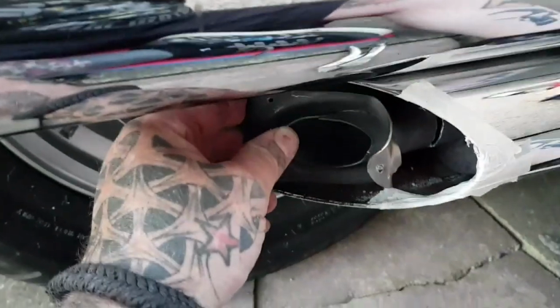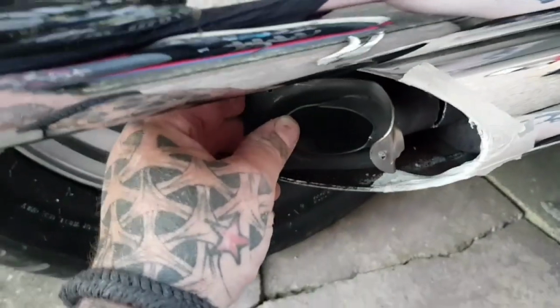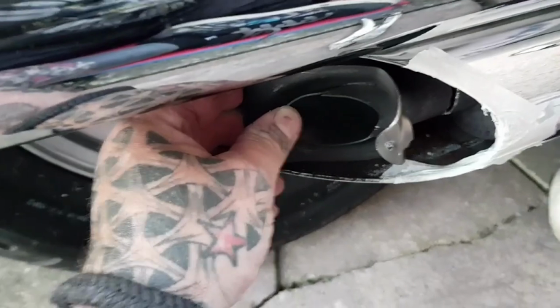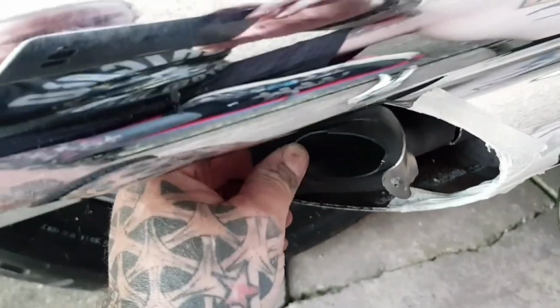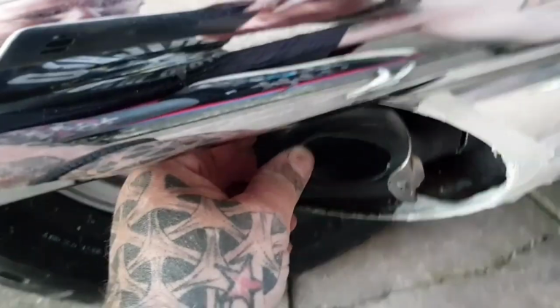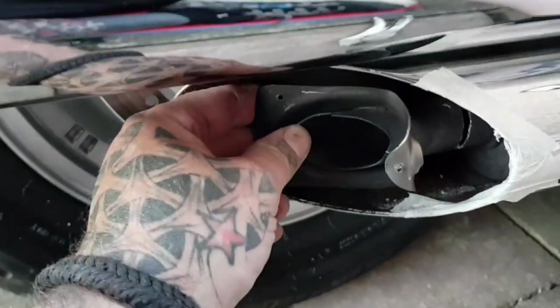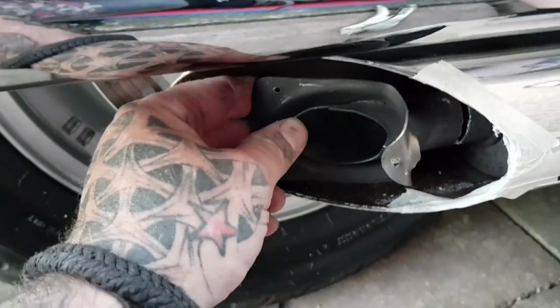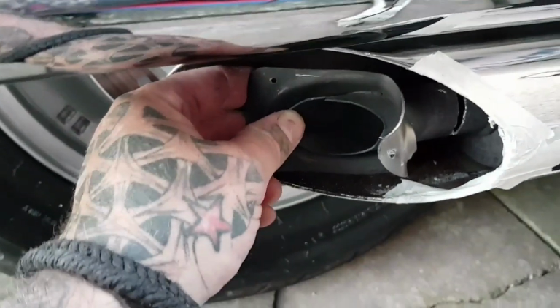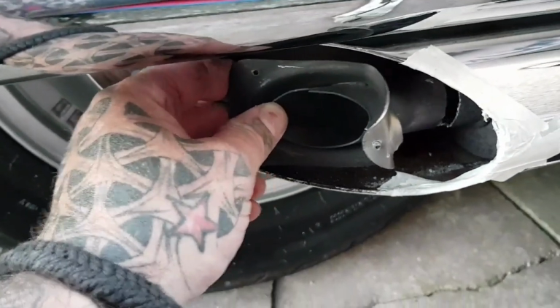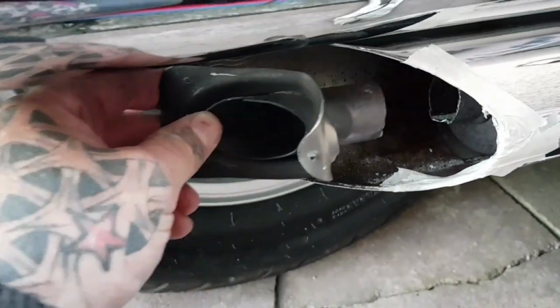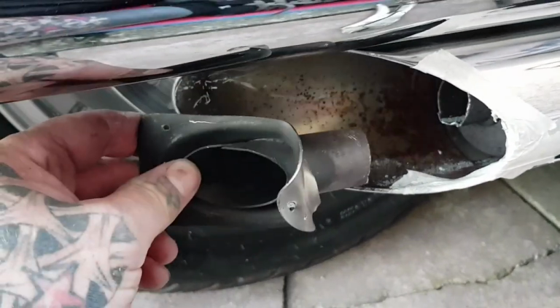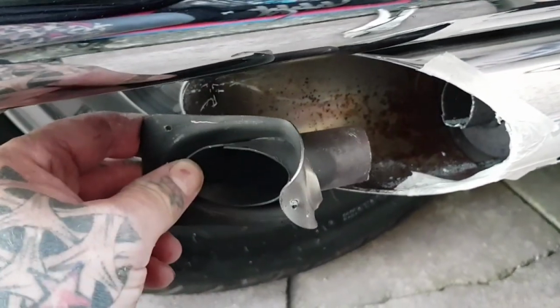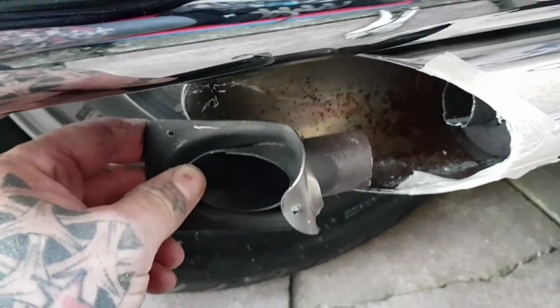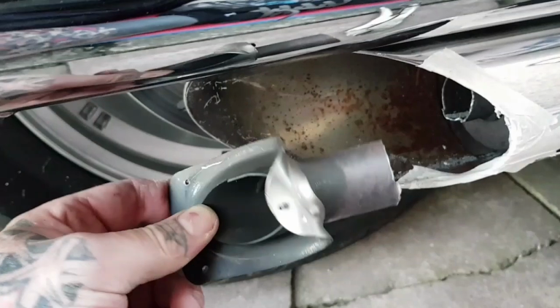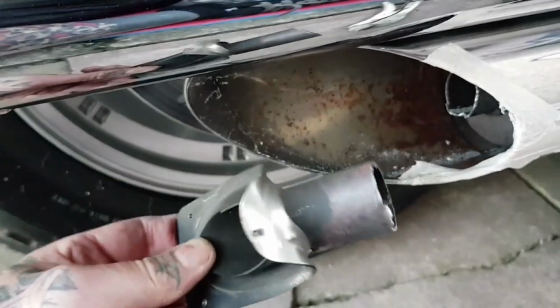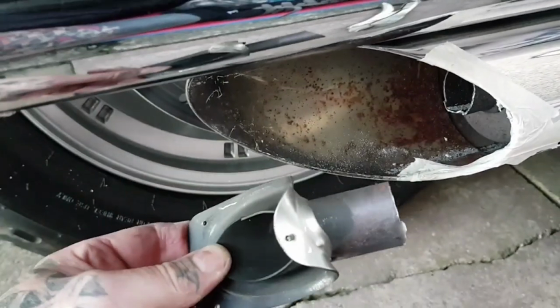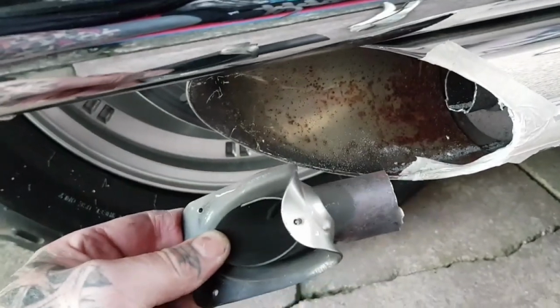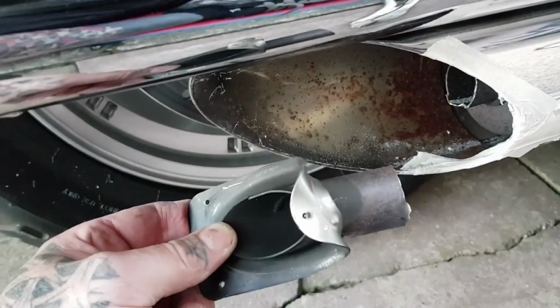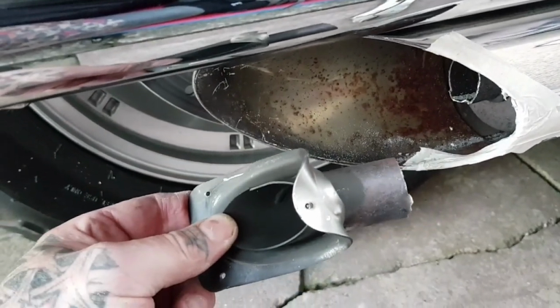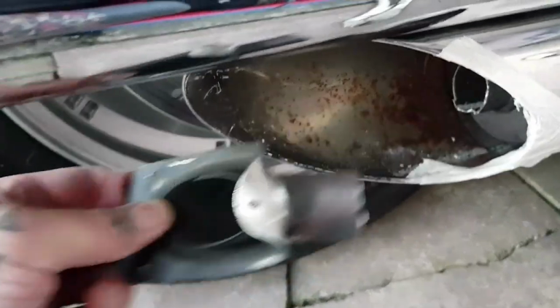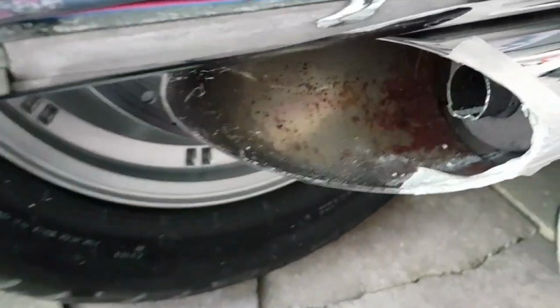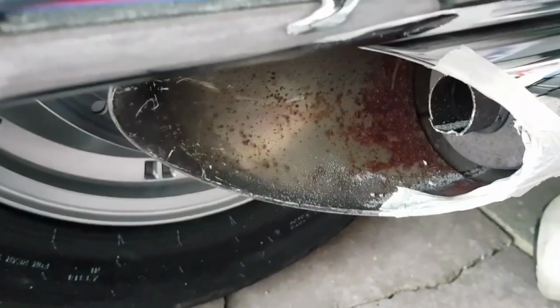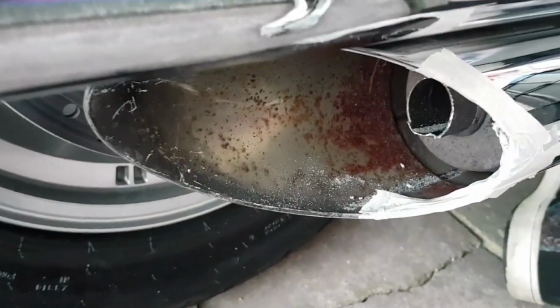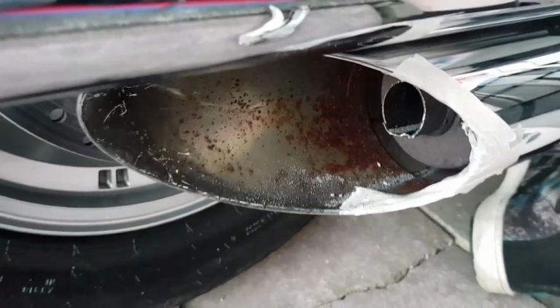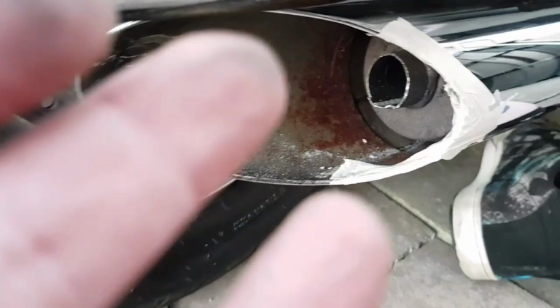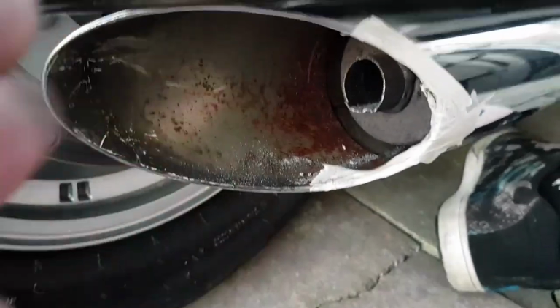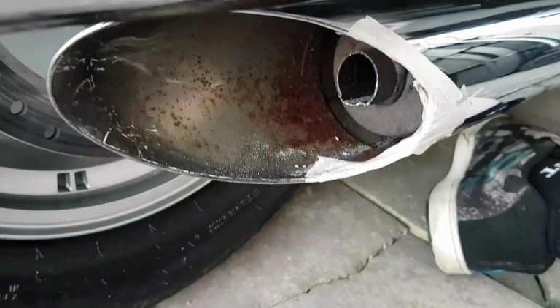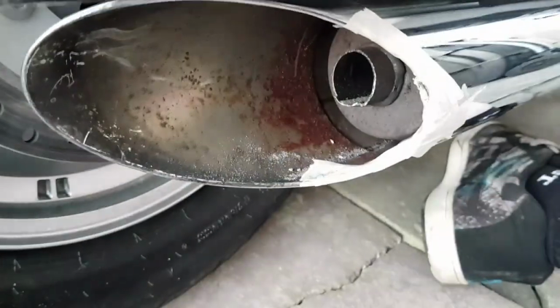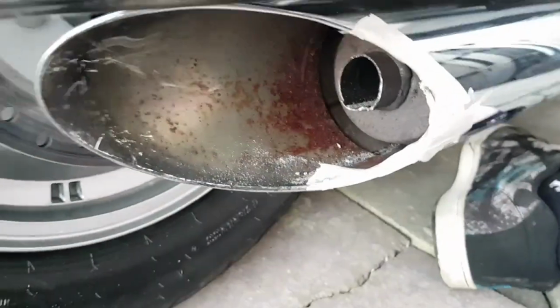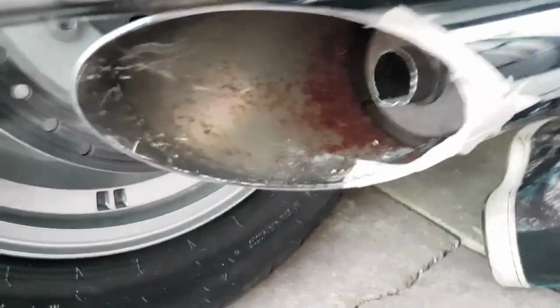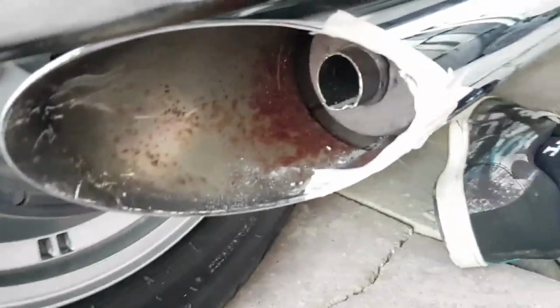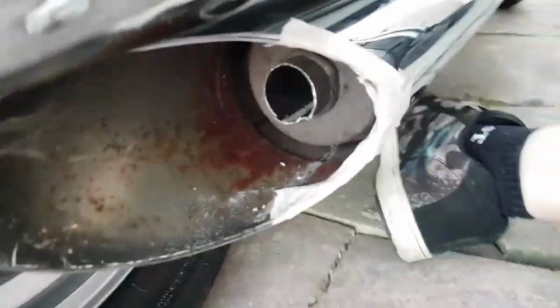Finally, after some persistence and many cups of tea, the pipe is free. And that's what you need to remove in order to get to the end of the baffles in there.